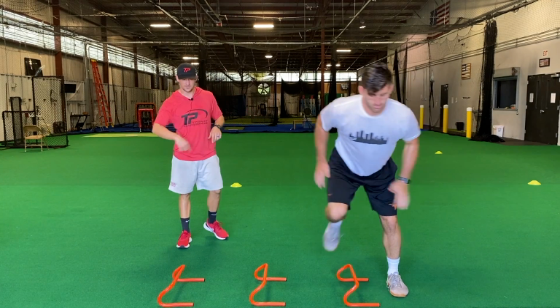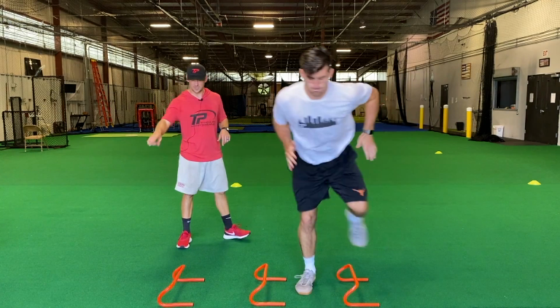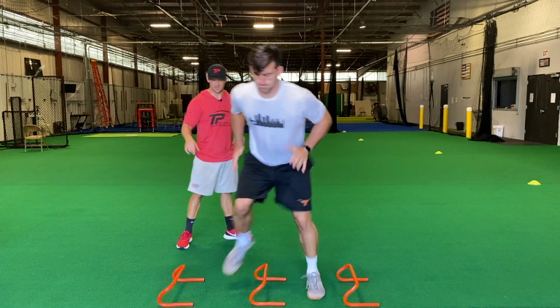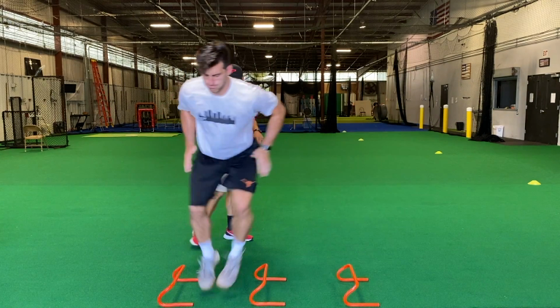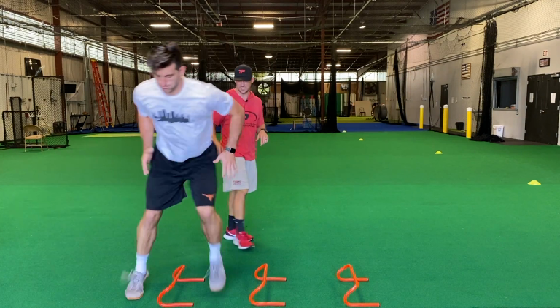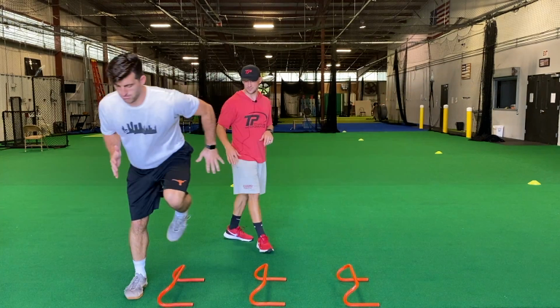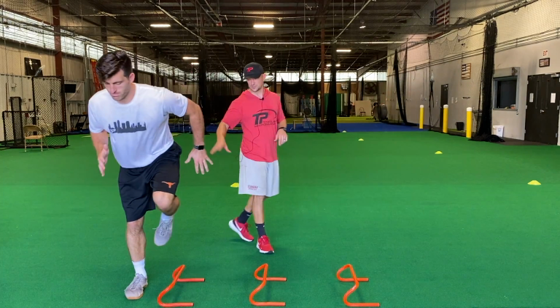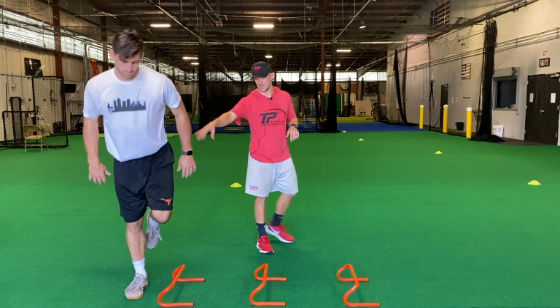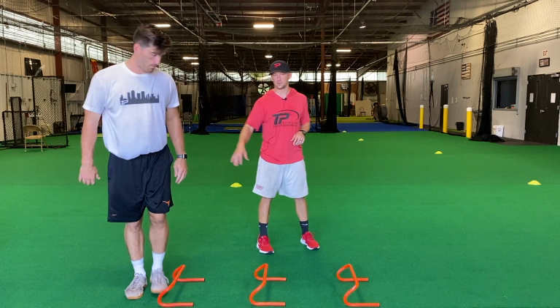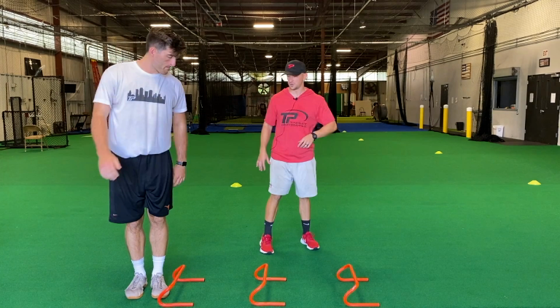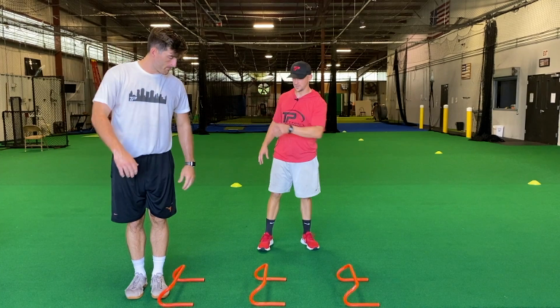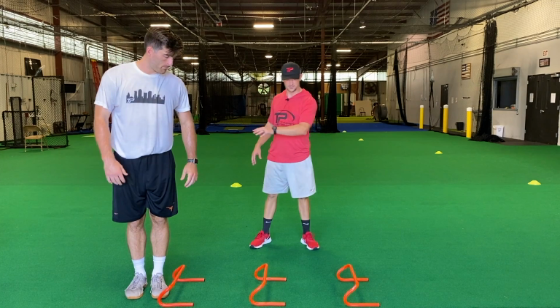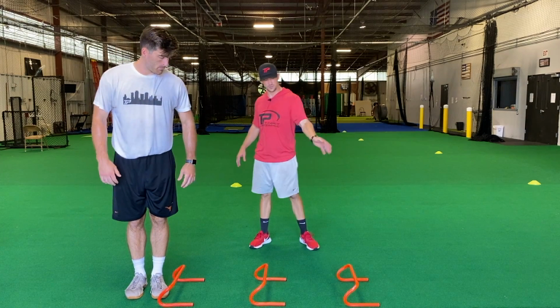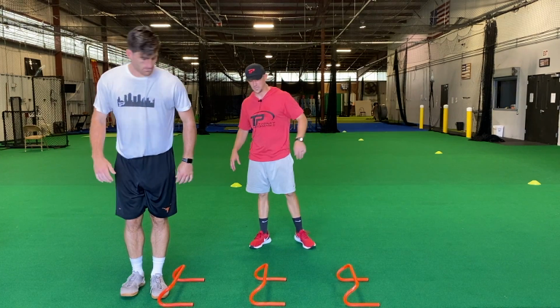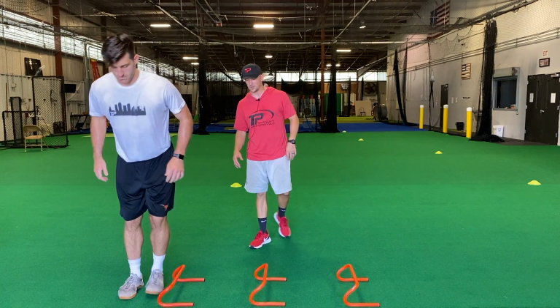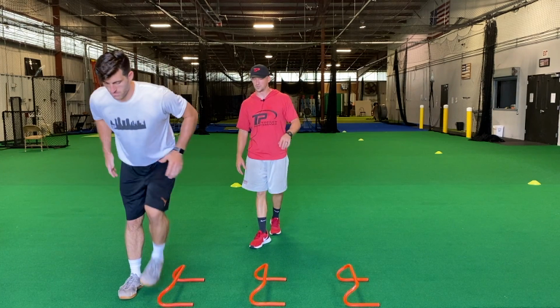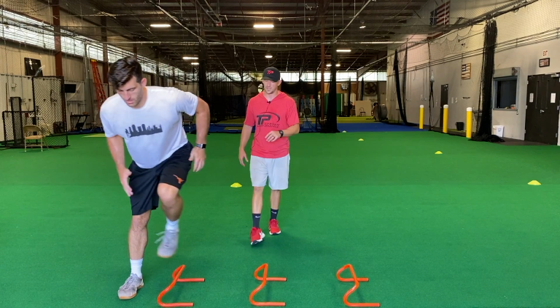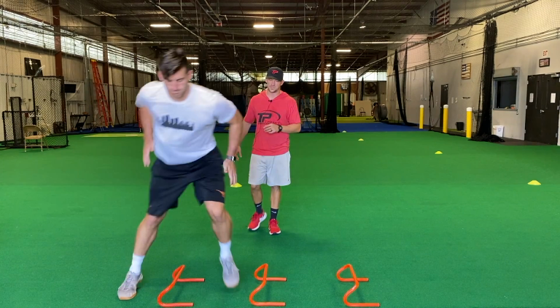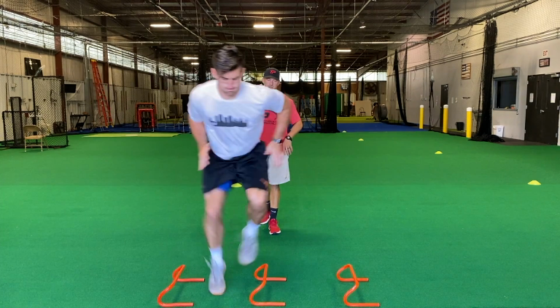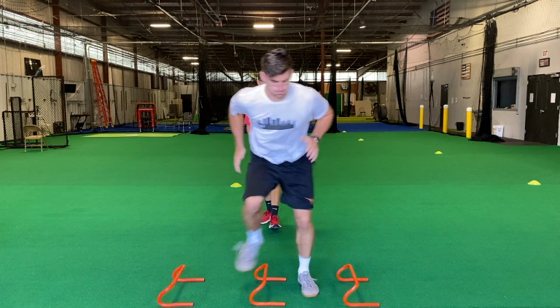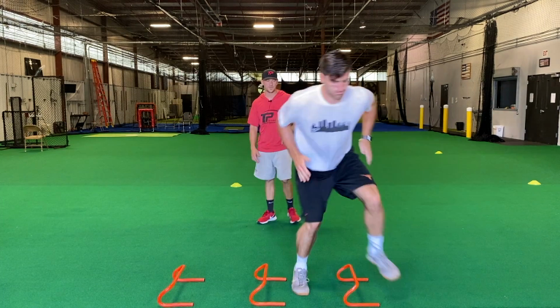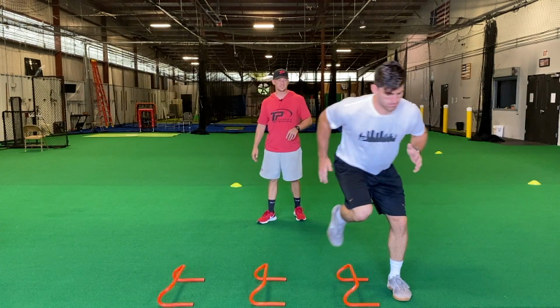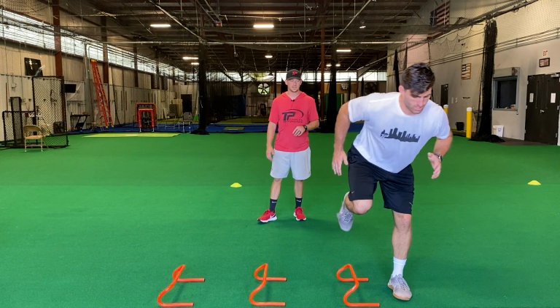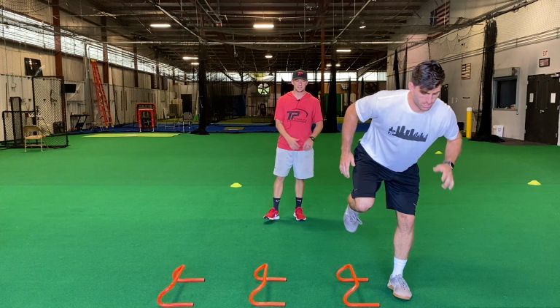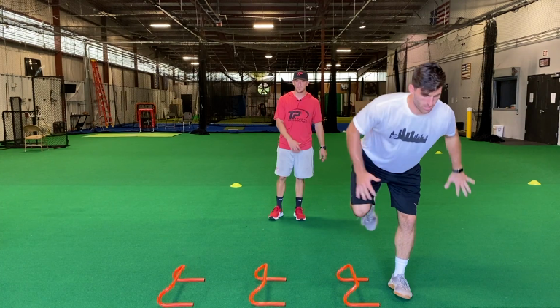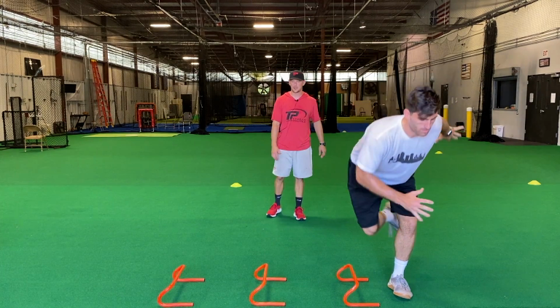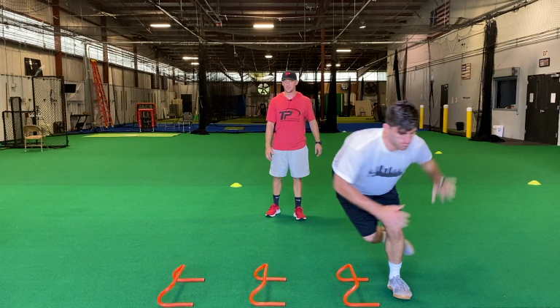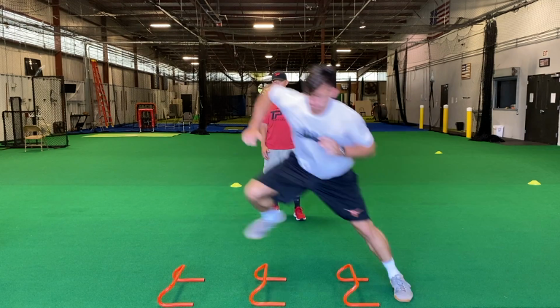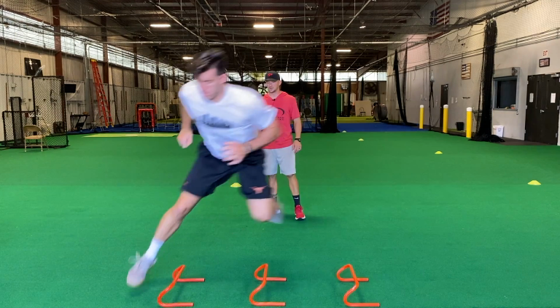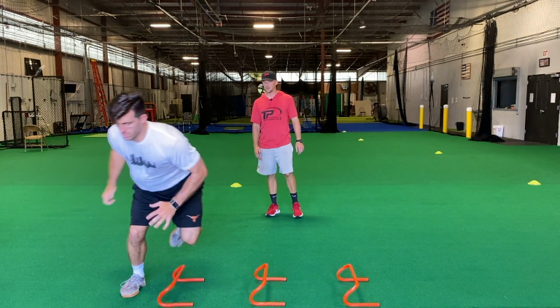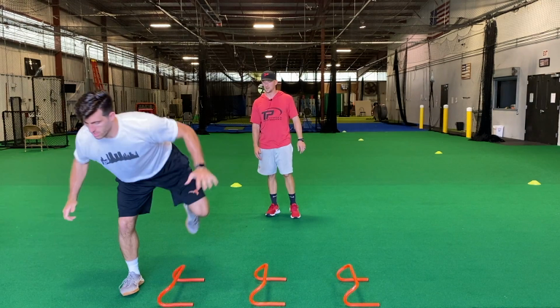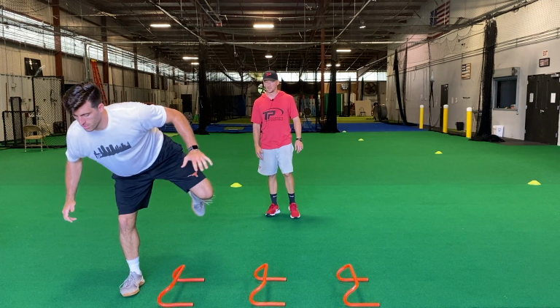Let's go ahead and go to the other side. Let's act like you're starting over there. We'll do the same thing going to the left. Chop, chop, chop, stick, skate back, get out there. Good.